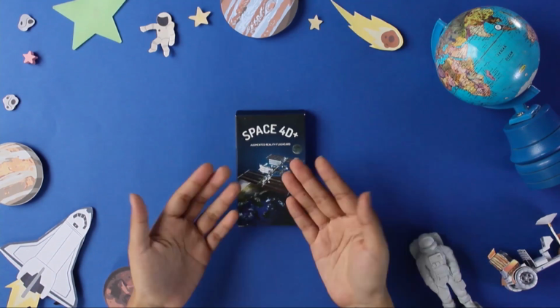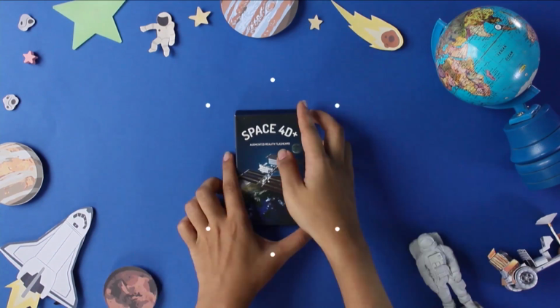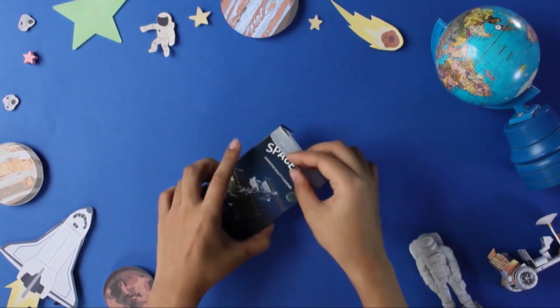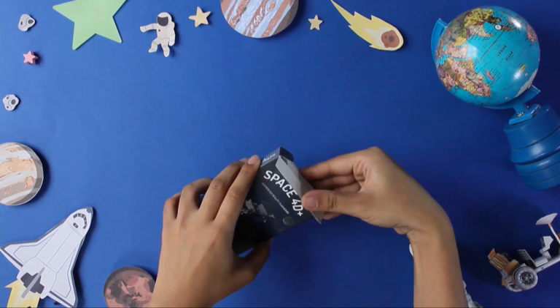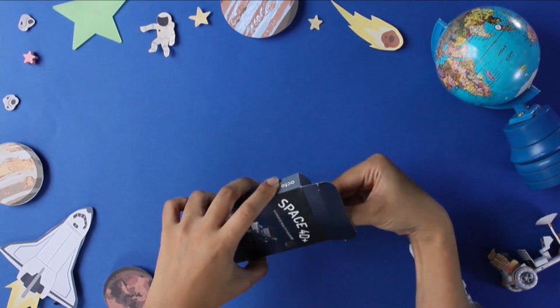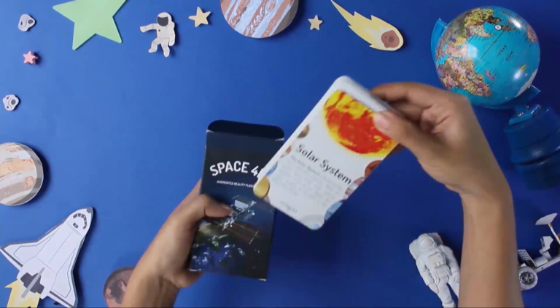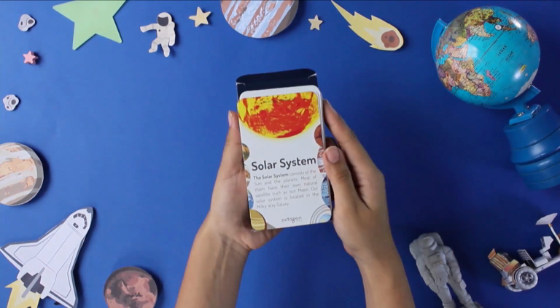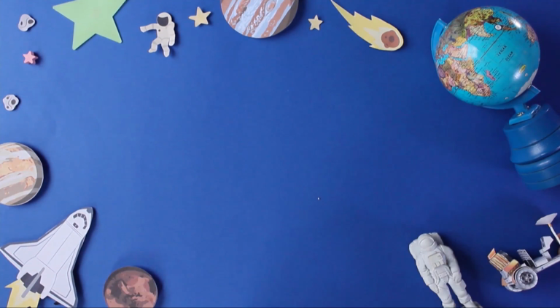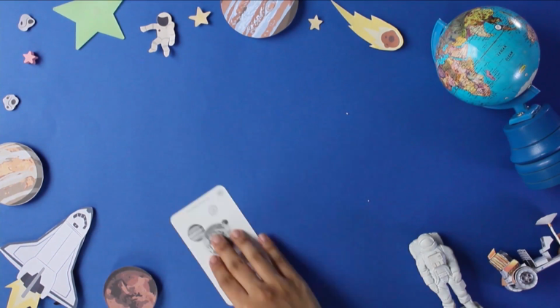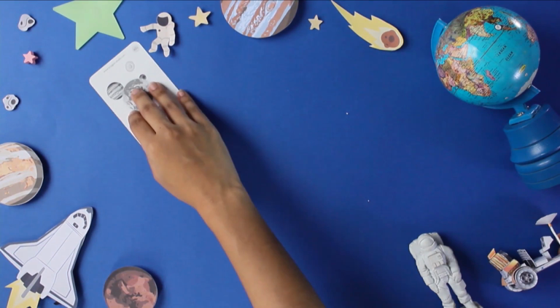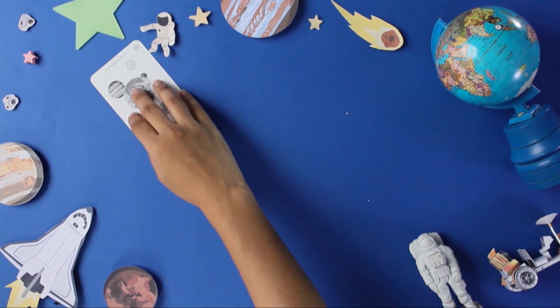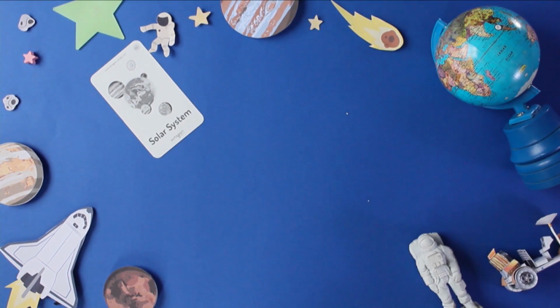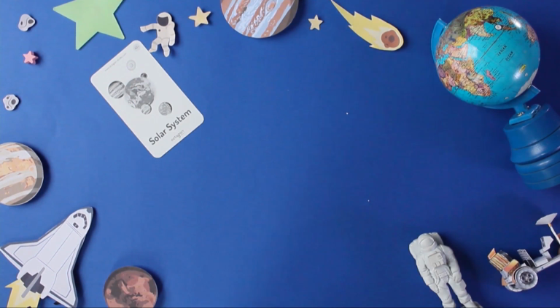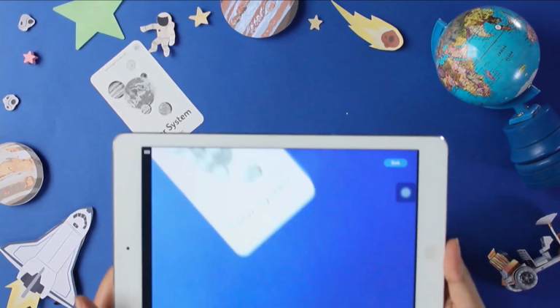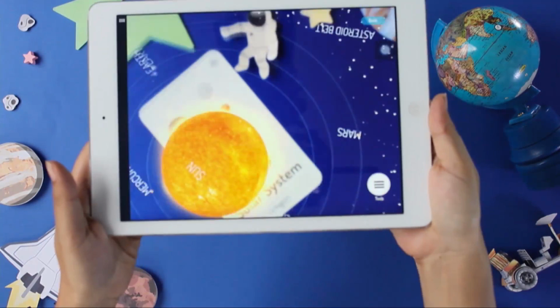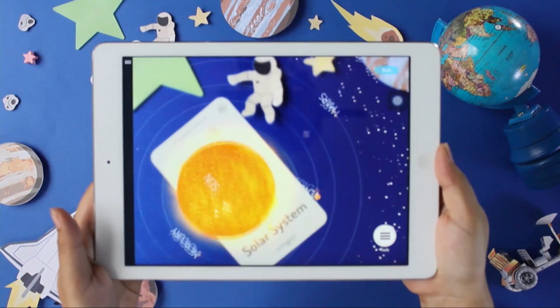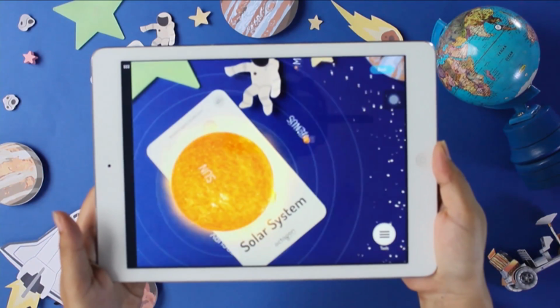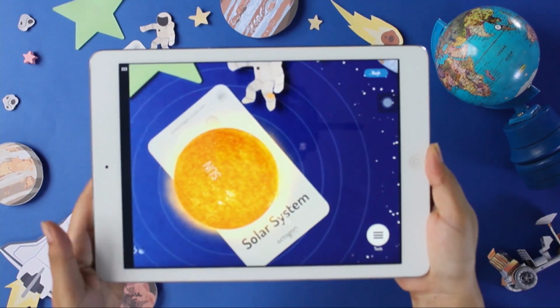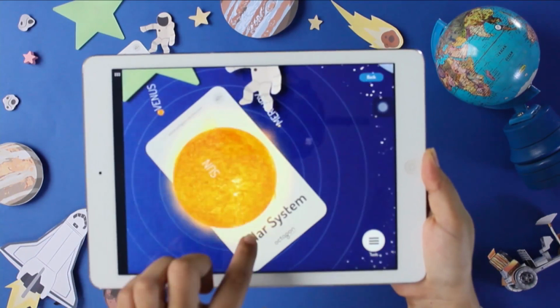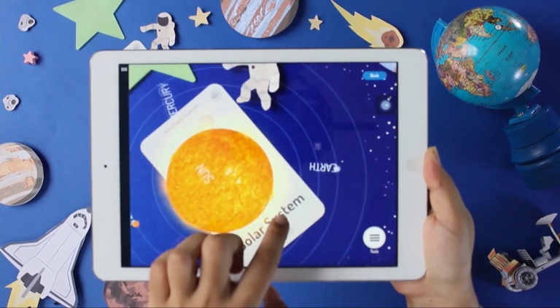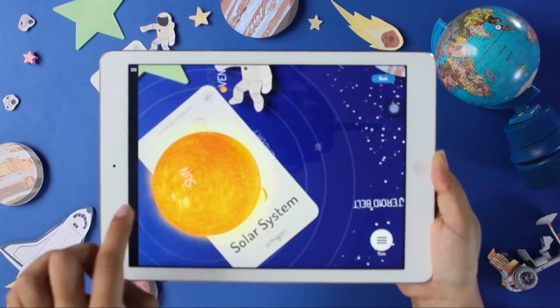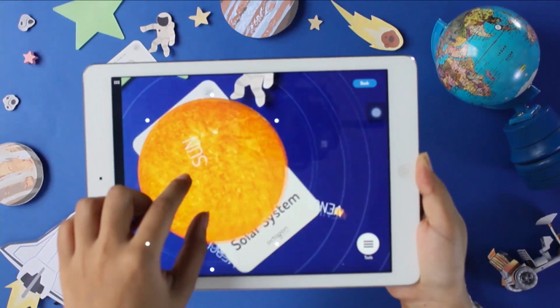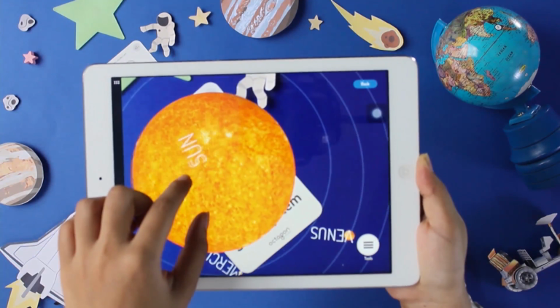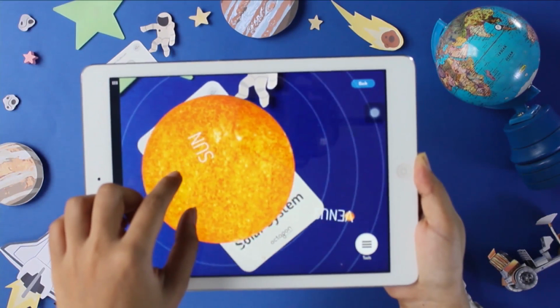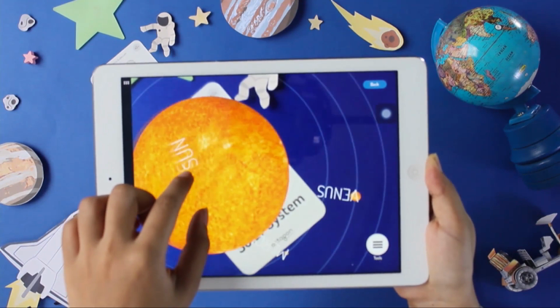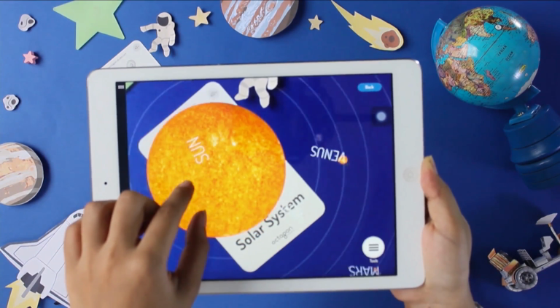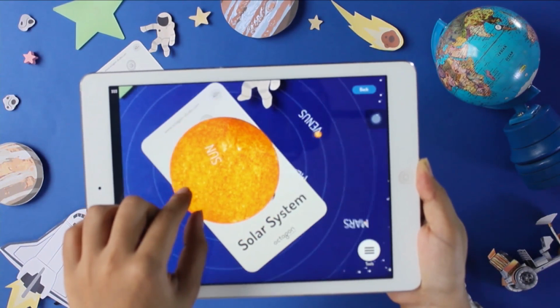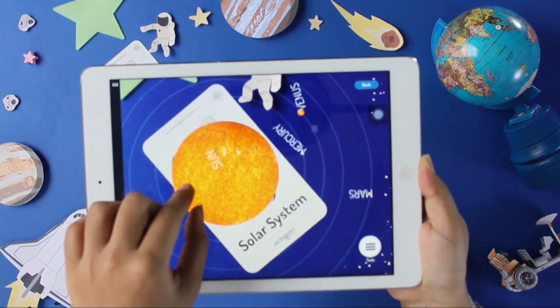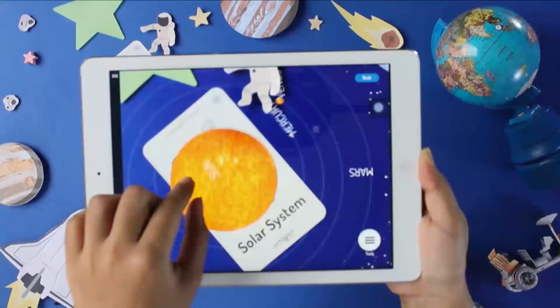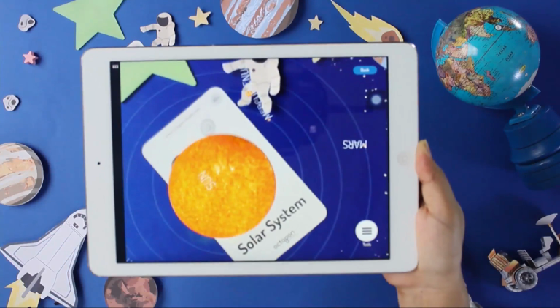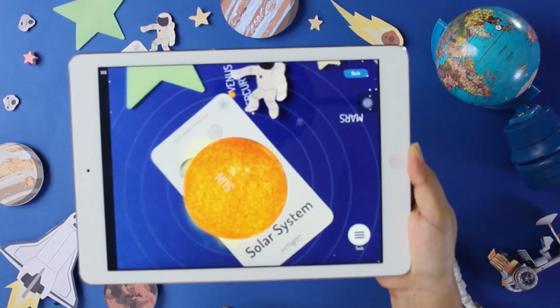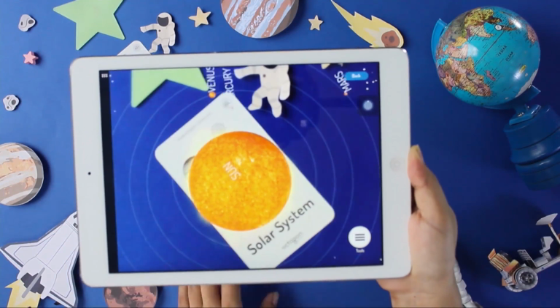Space FortyPlus introduces children to various objects of our solar system. Take control of the Mars rover, observe satellites, and embark on a space mission as children make their way to the edges of the universe.